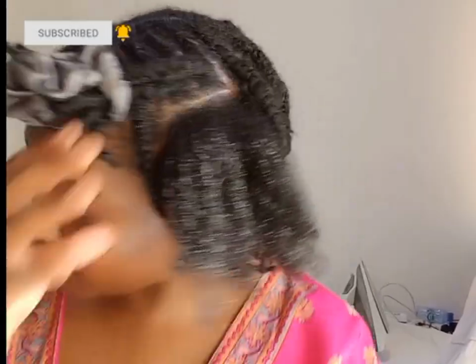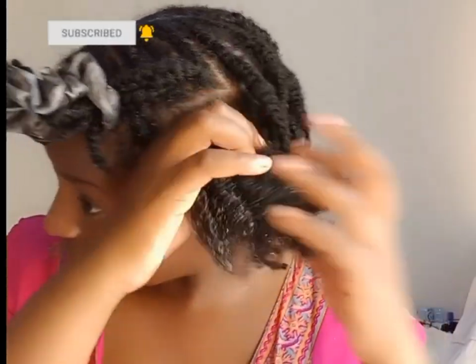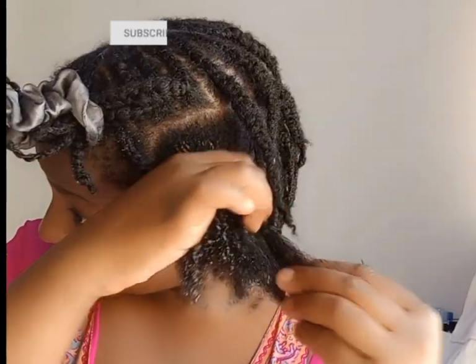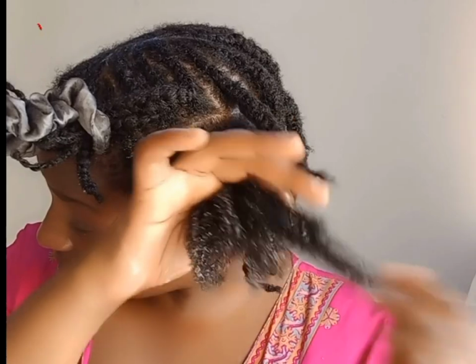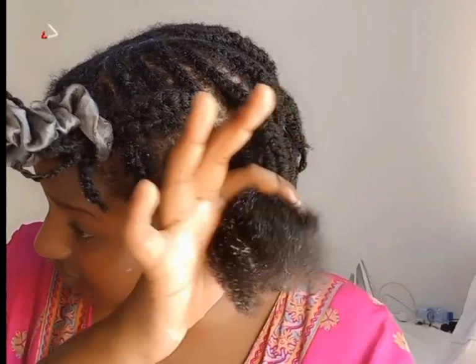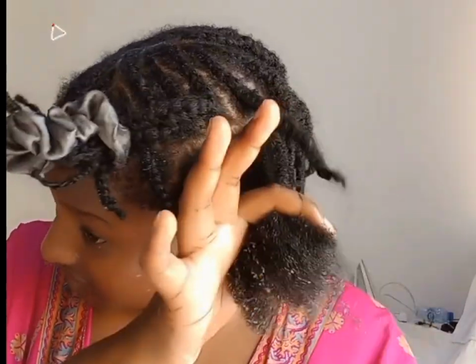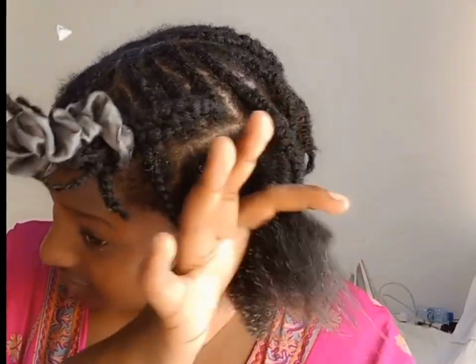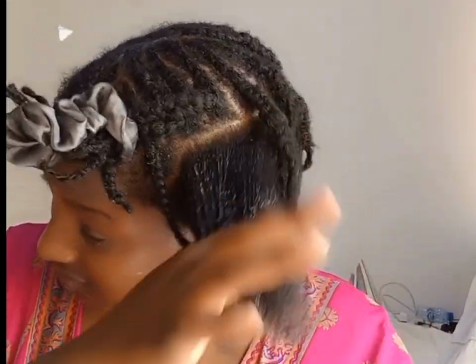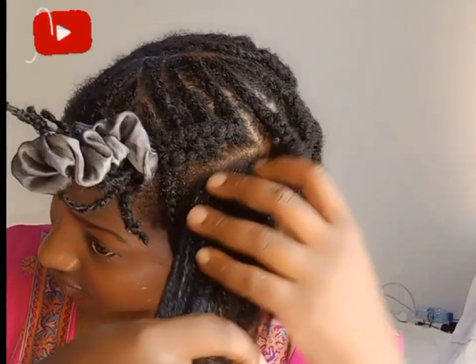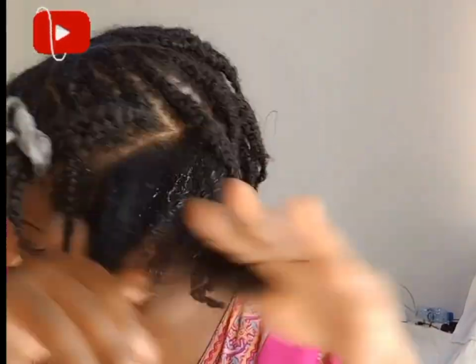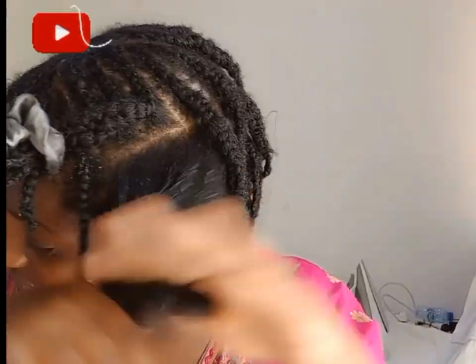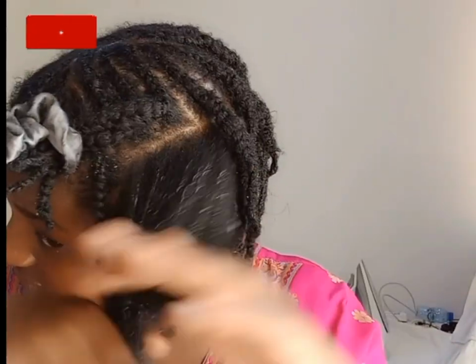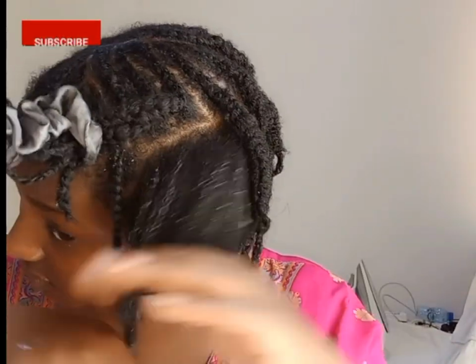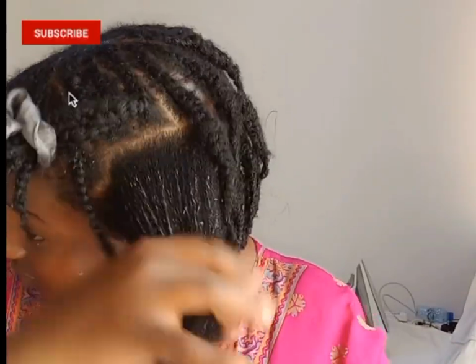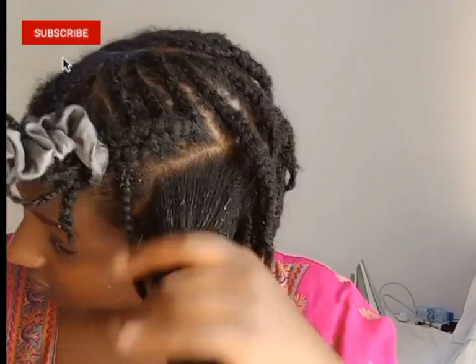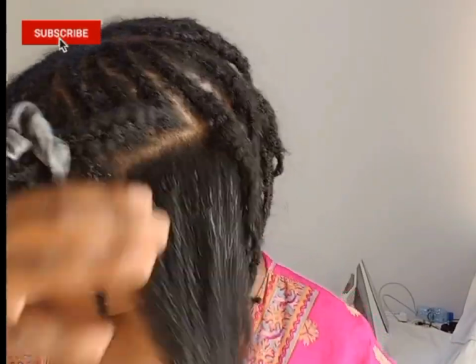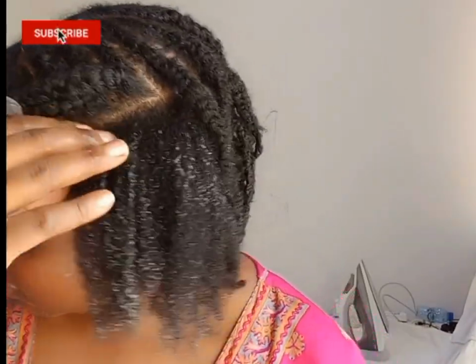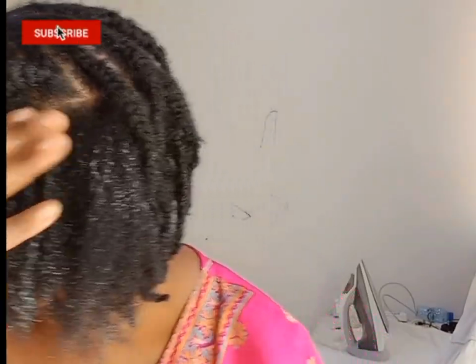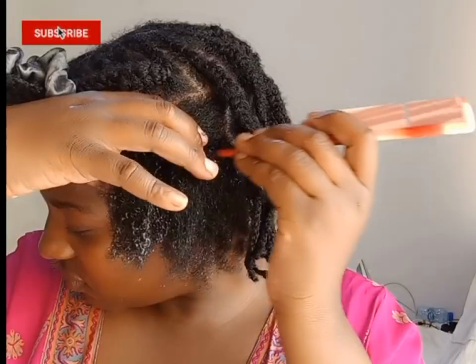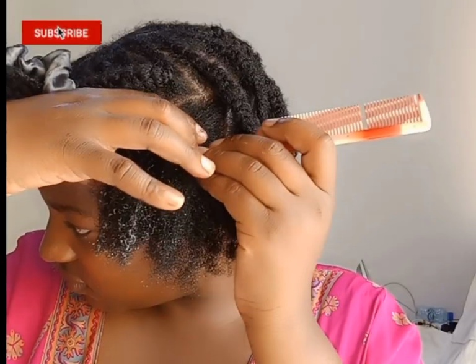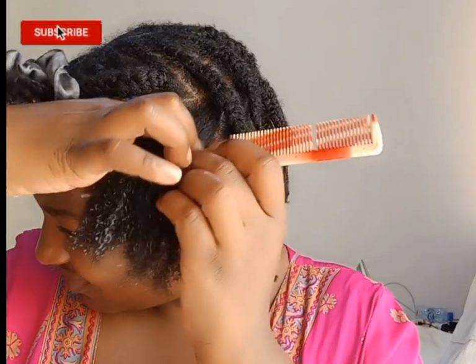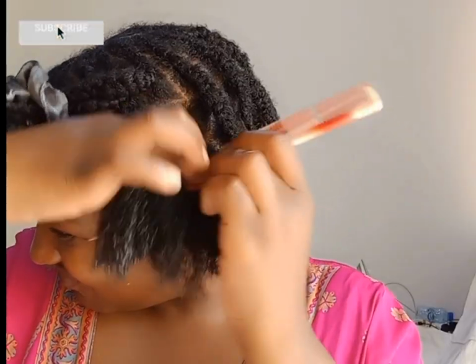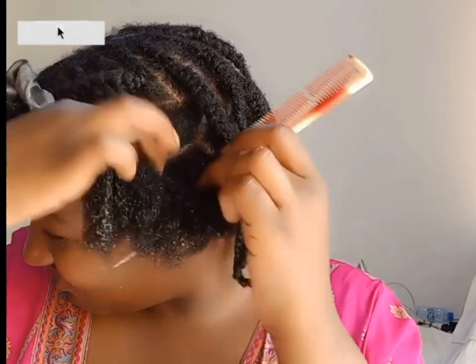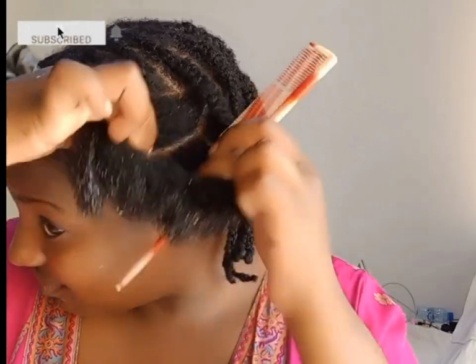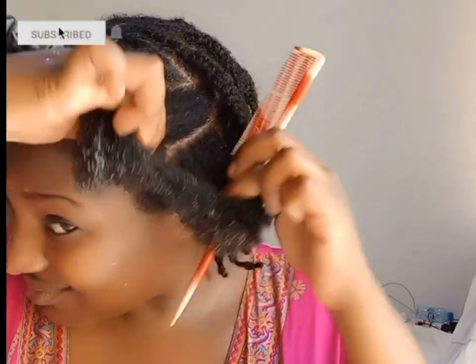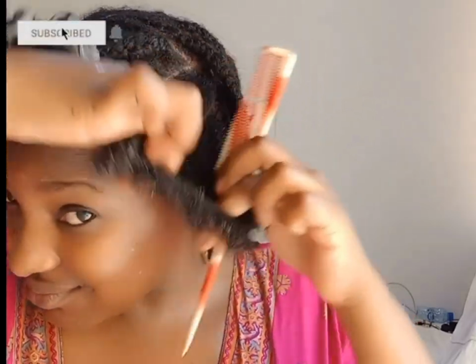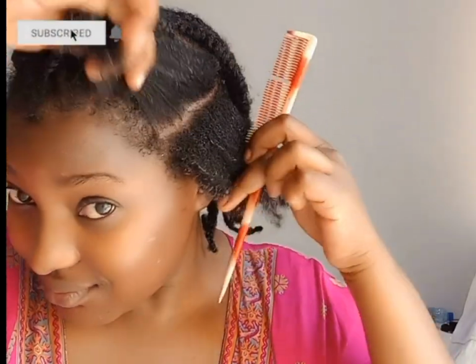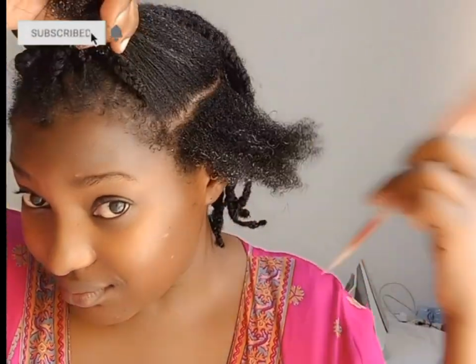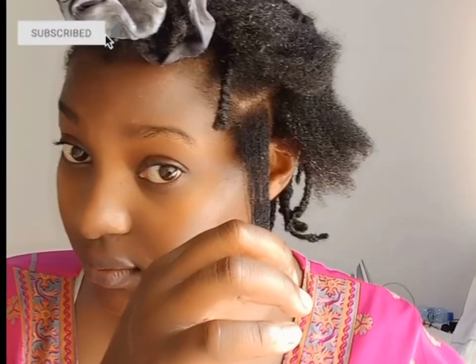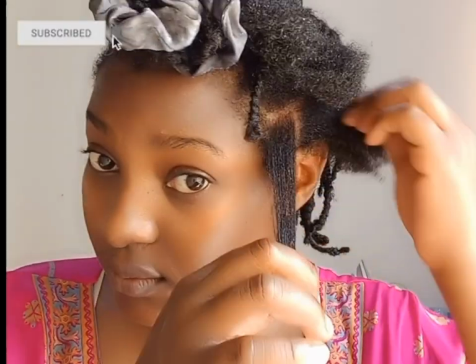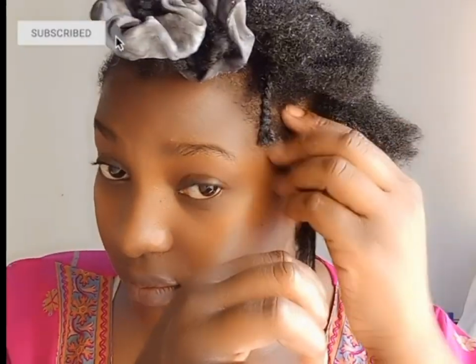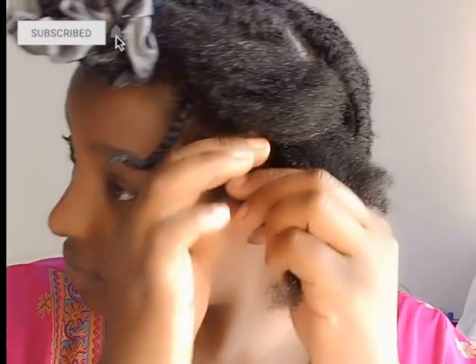Continuing the braids just like we did at the beginning of the video — I'm going to be doing like four braids.